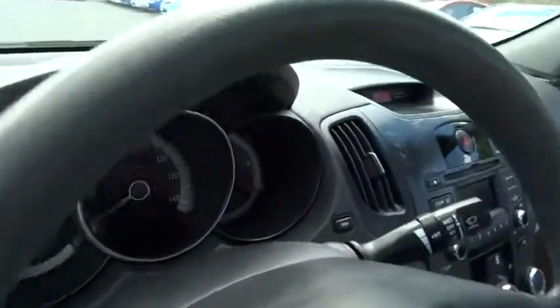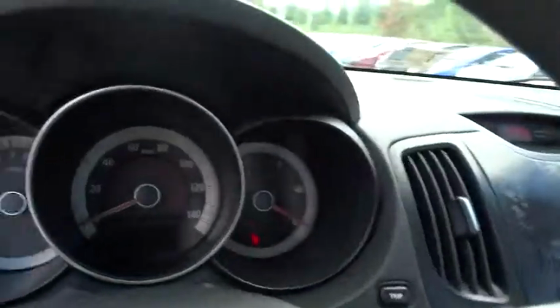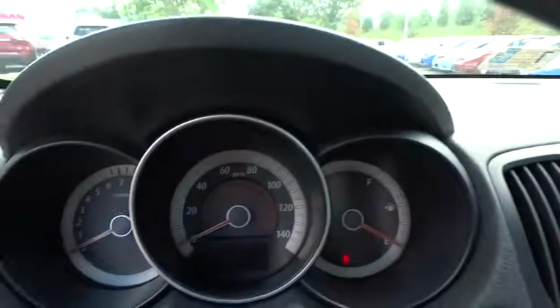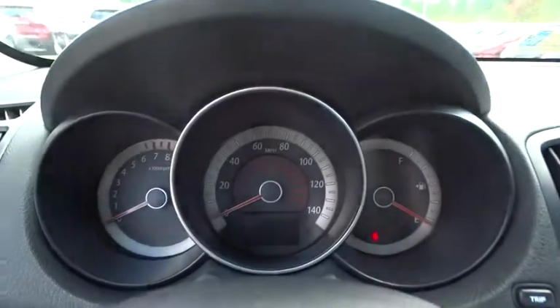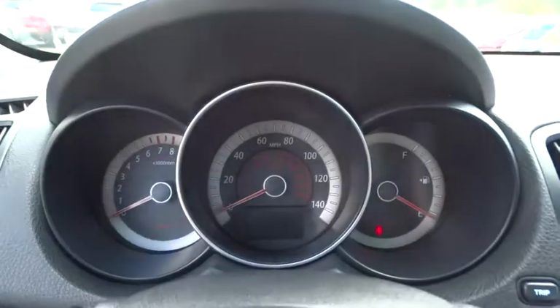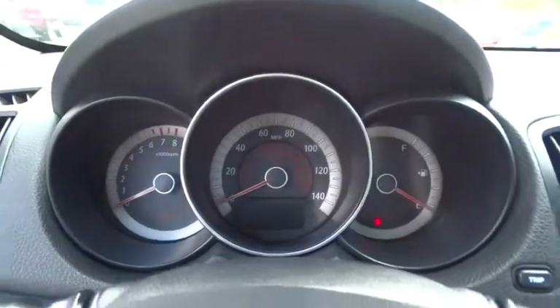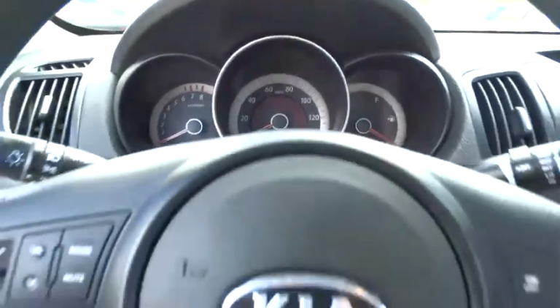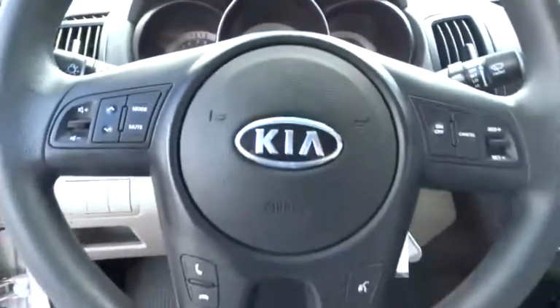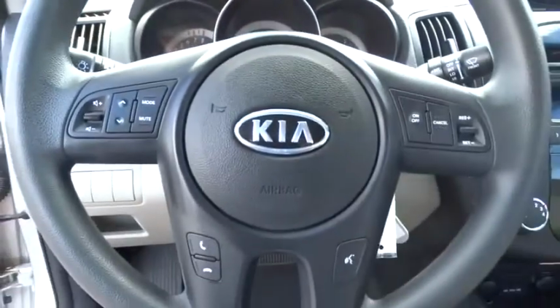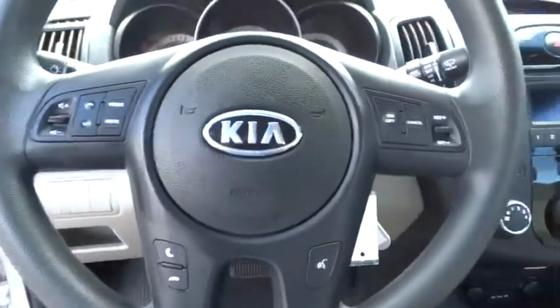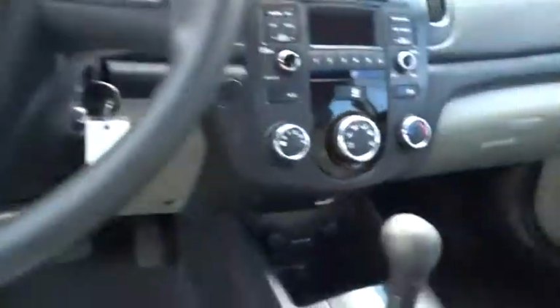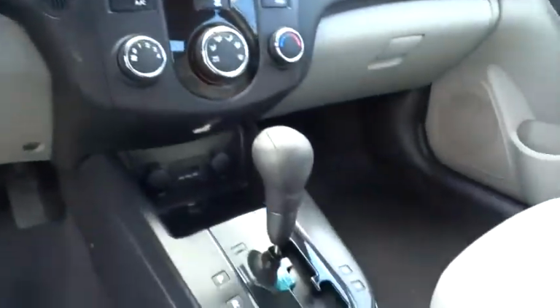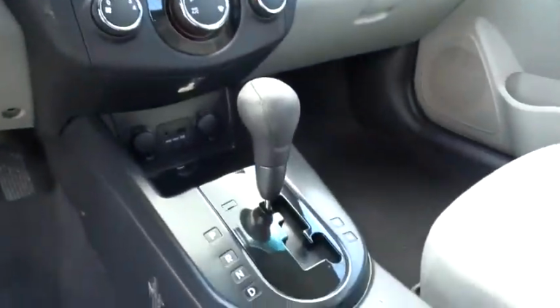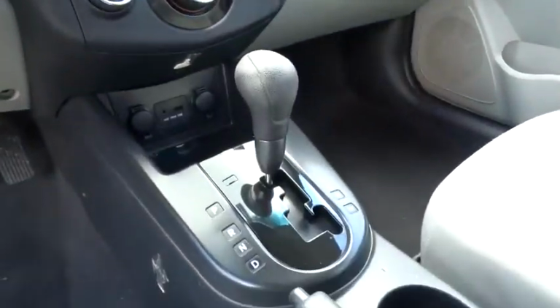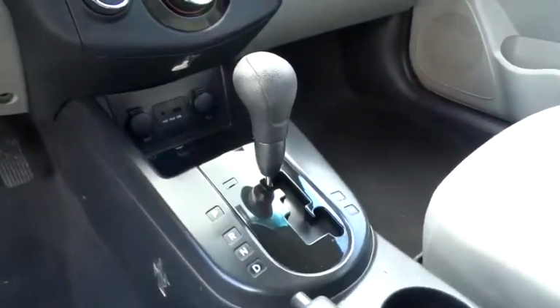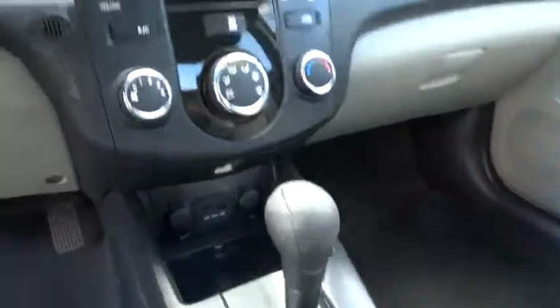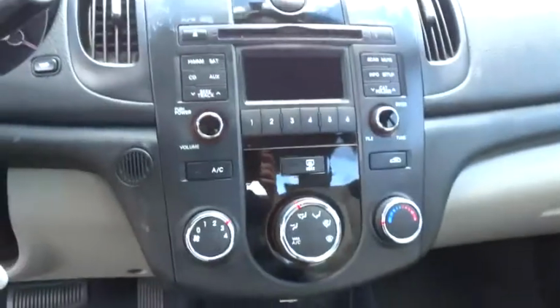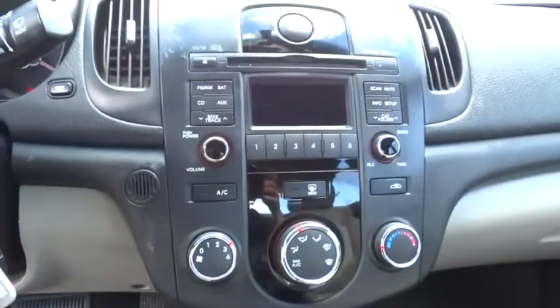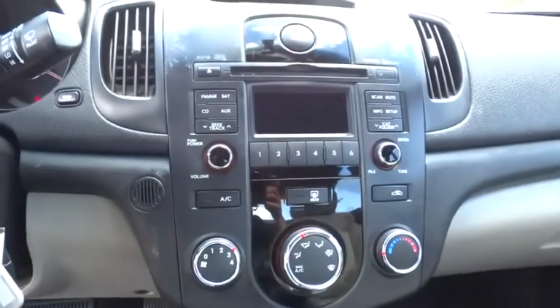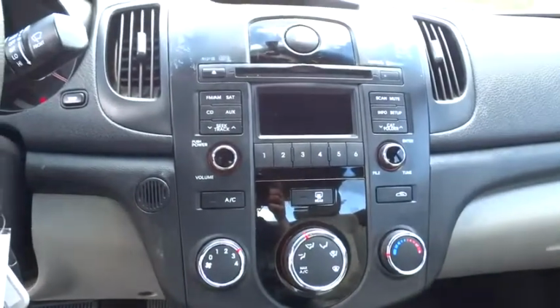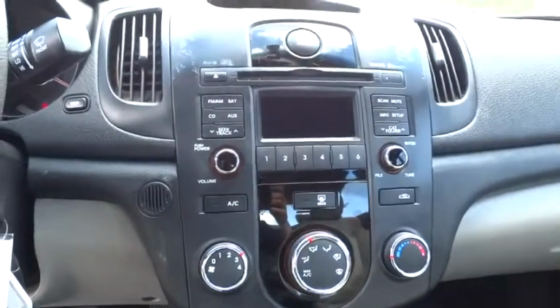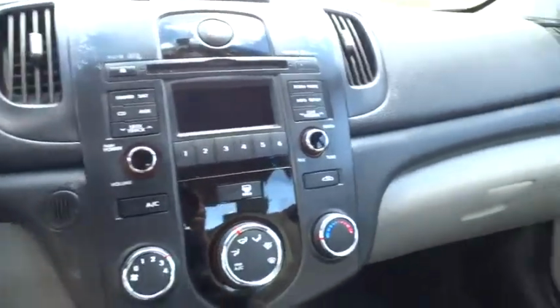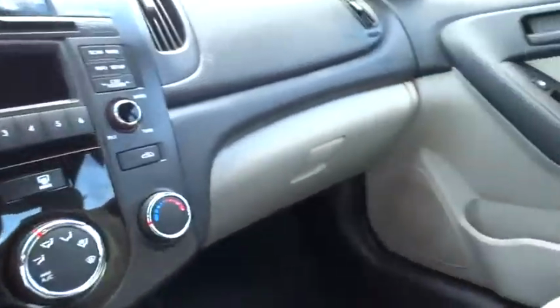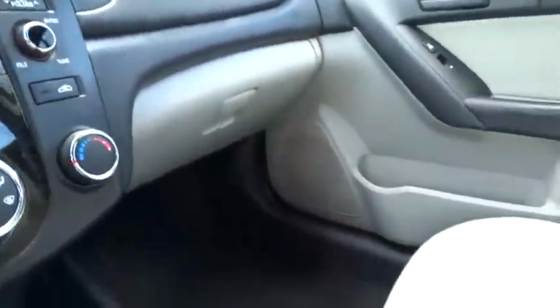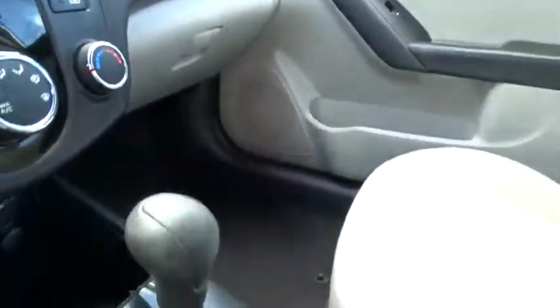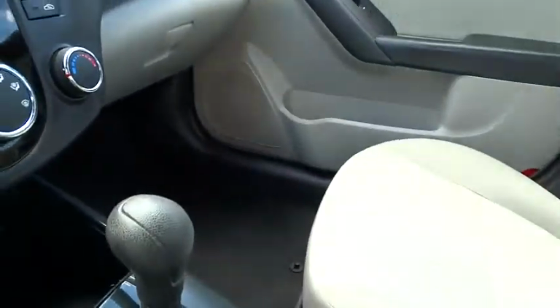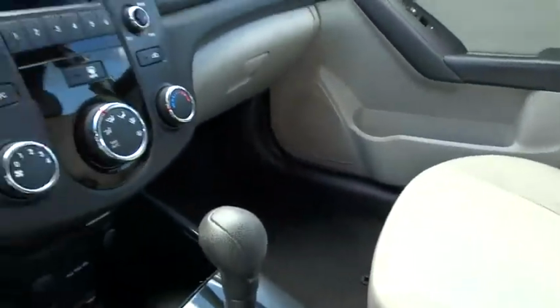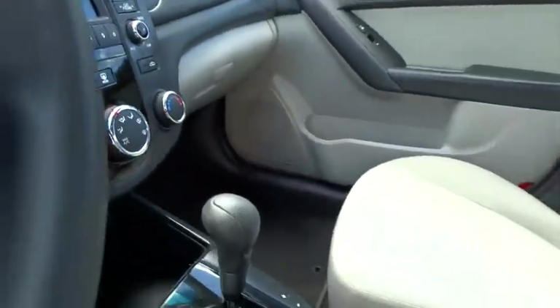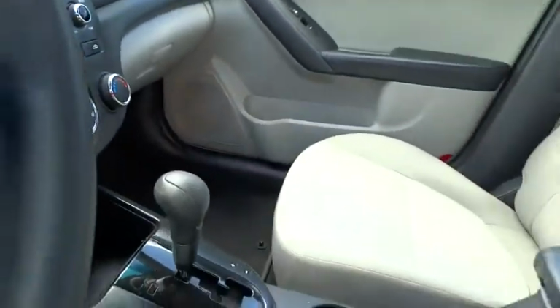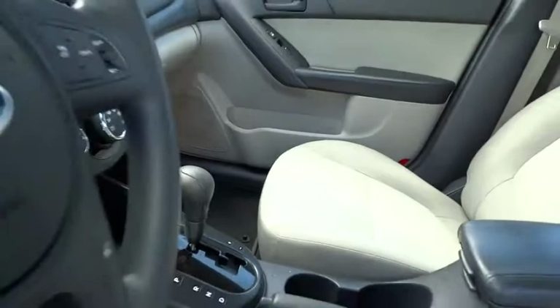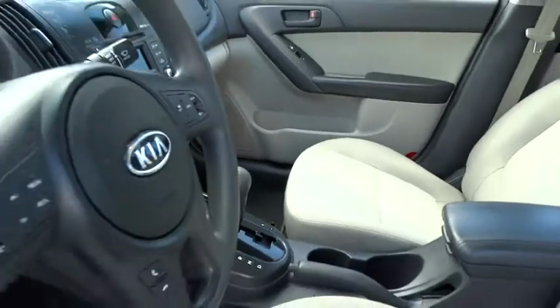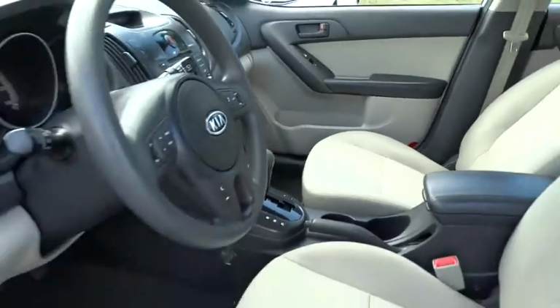If affordable style and reliability are what you're looking for, this vehicle couldn't be more perfect. Drive it today. Thank you.